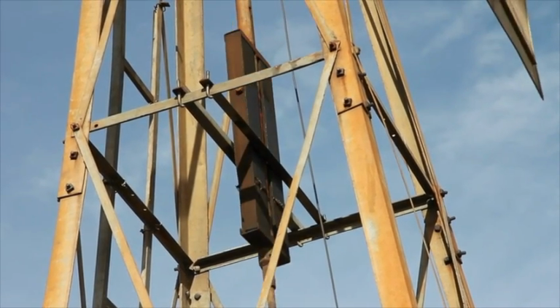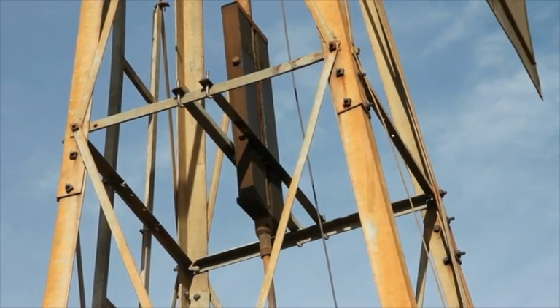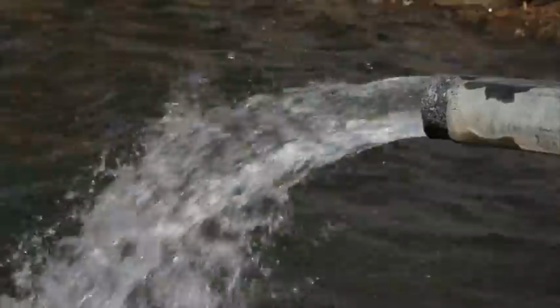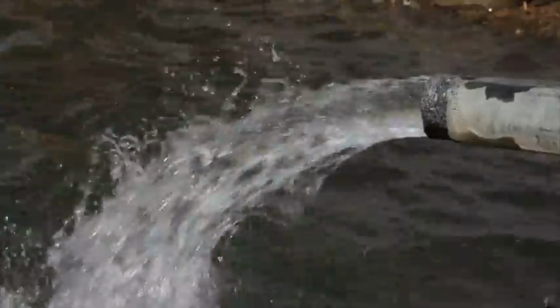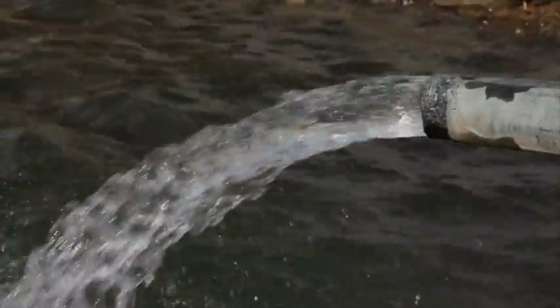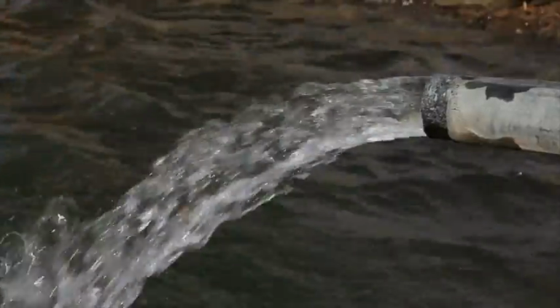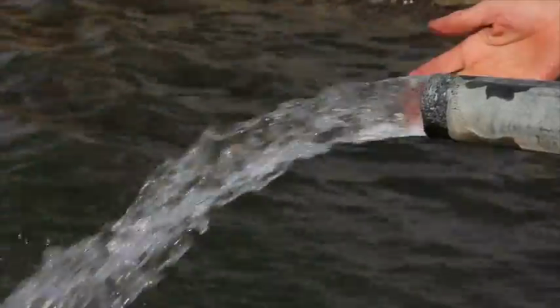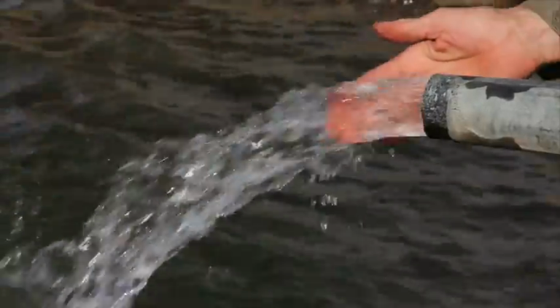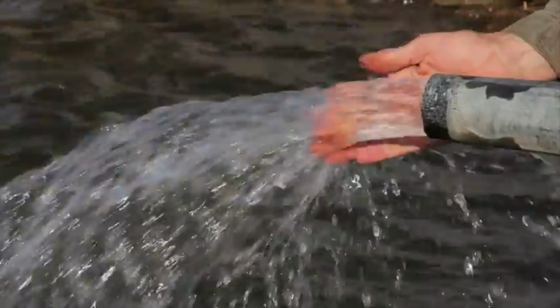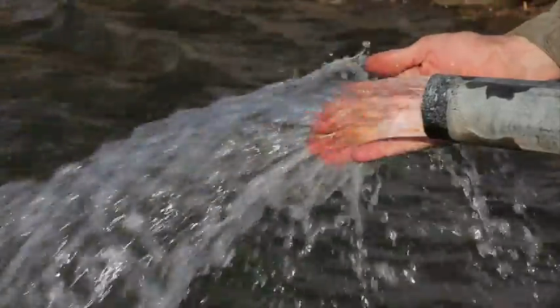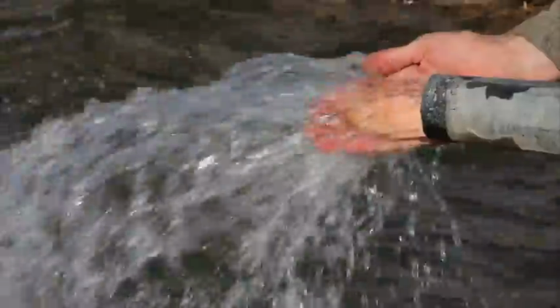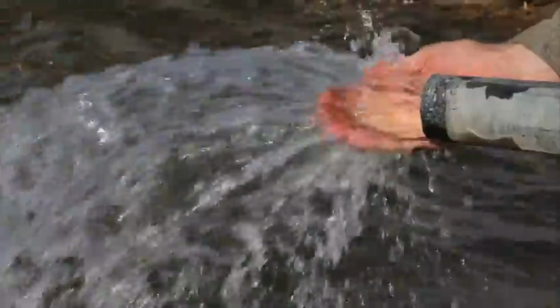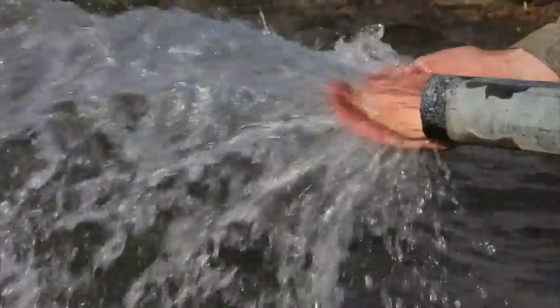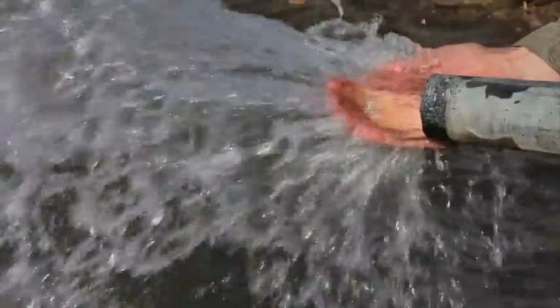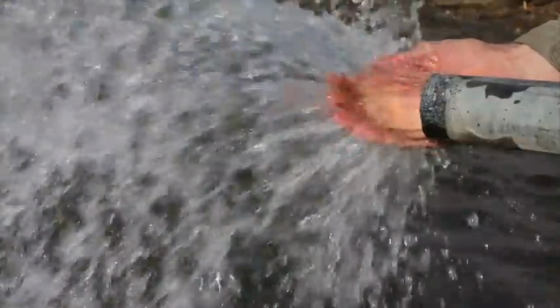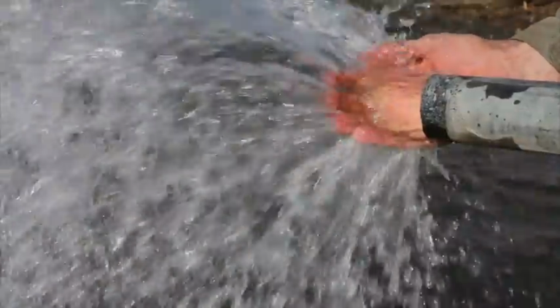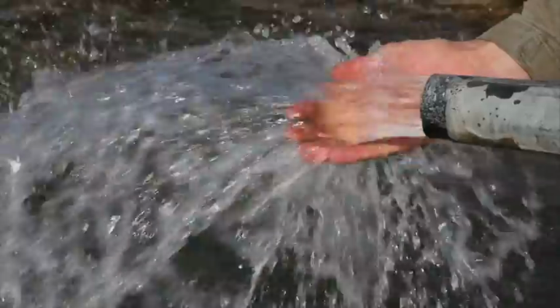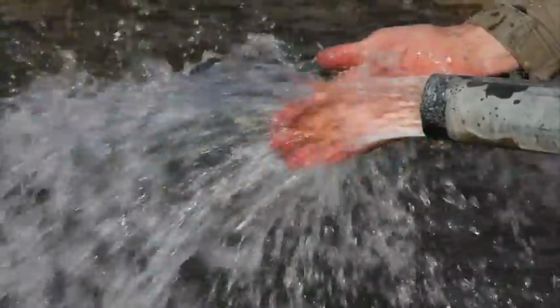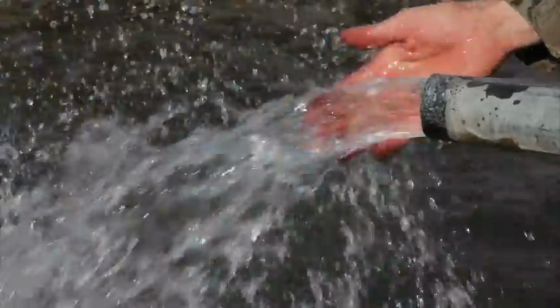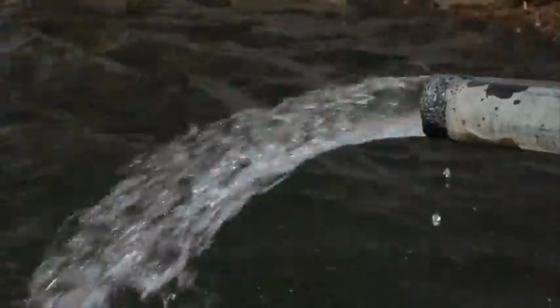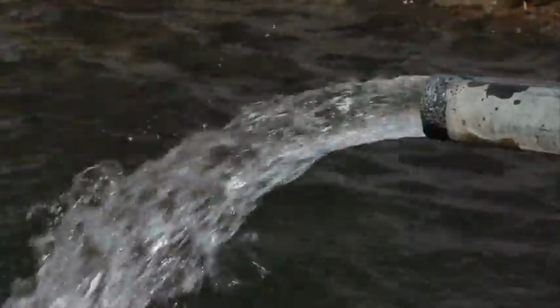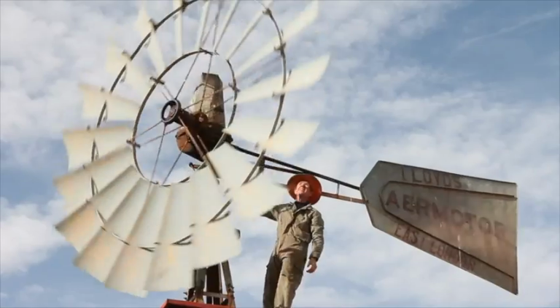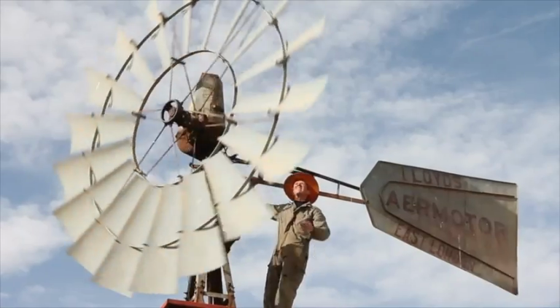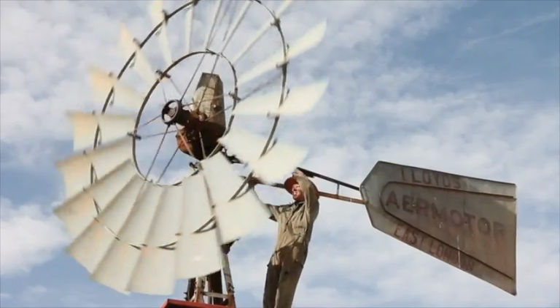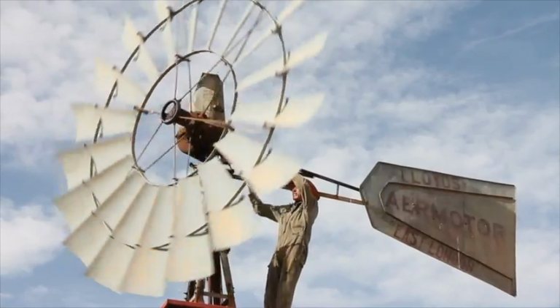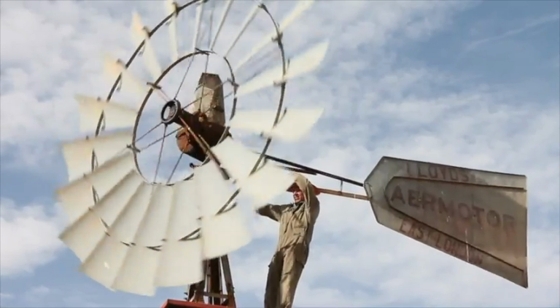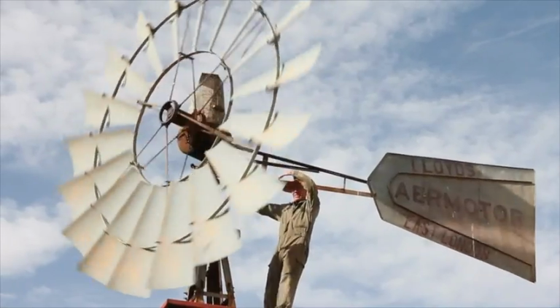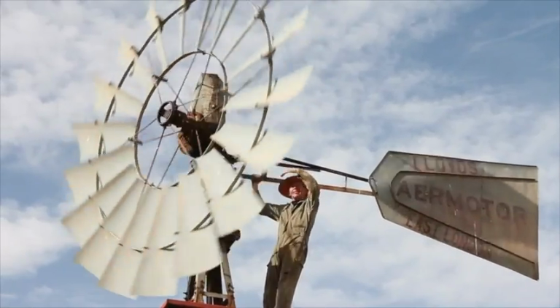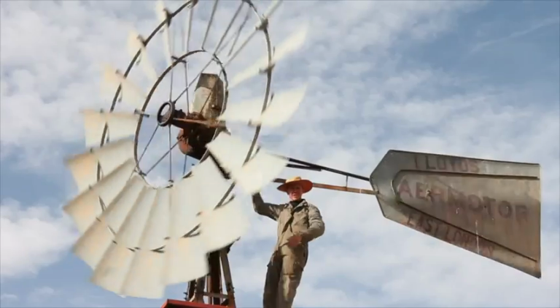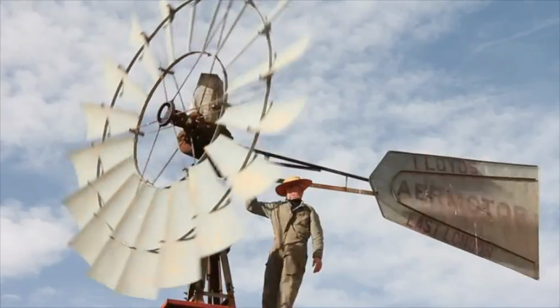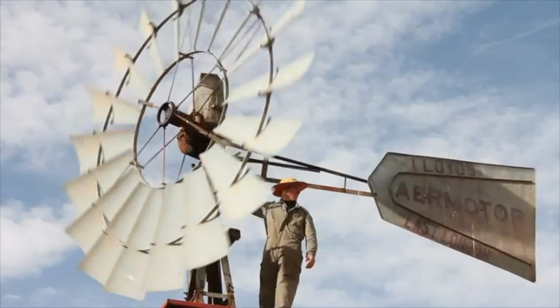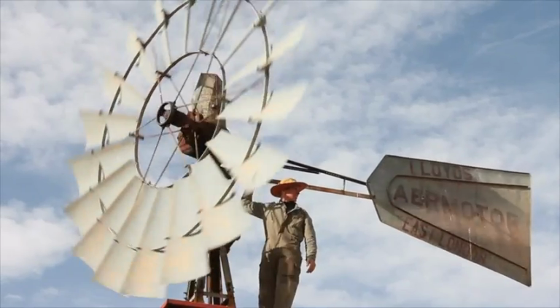Each pump works with a reciprocal motion, pumping water only on the upstroke. The combined effort of all three pumps, along with some backed-up pressure in the pipes, creates a constant stream of water.